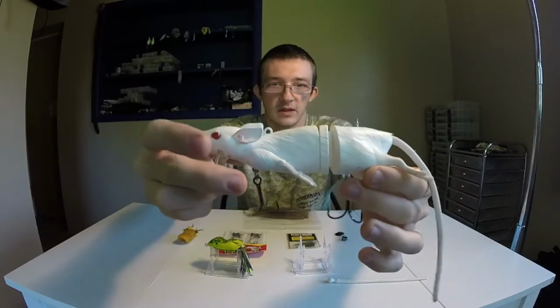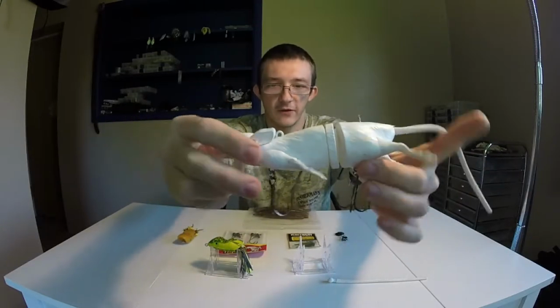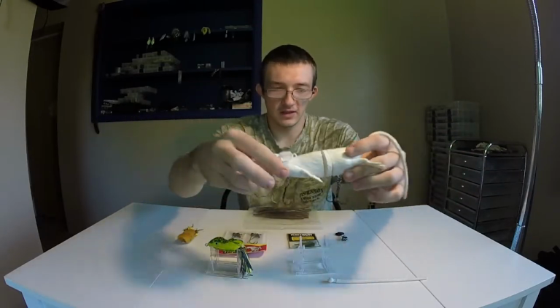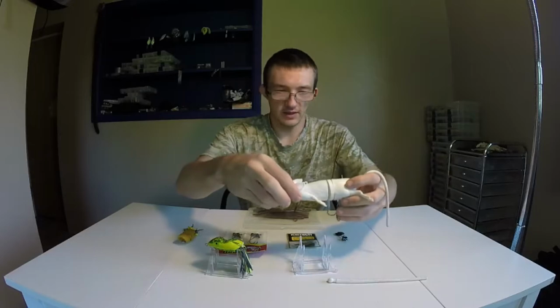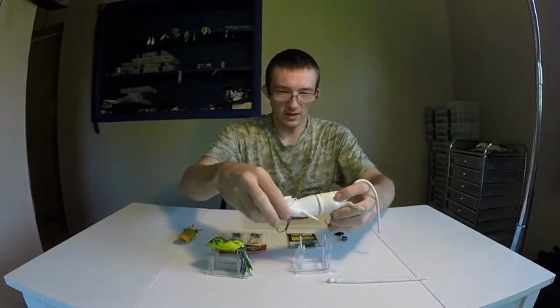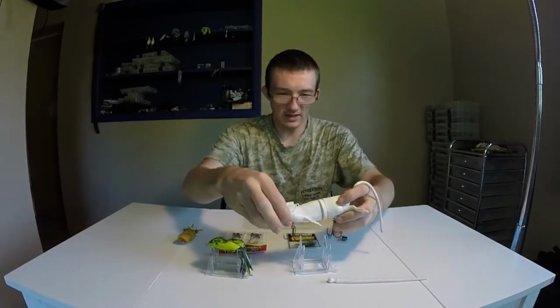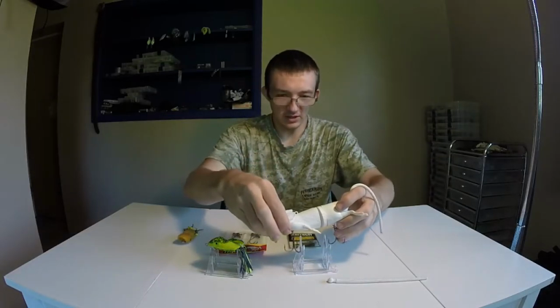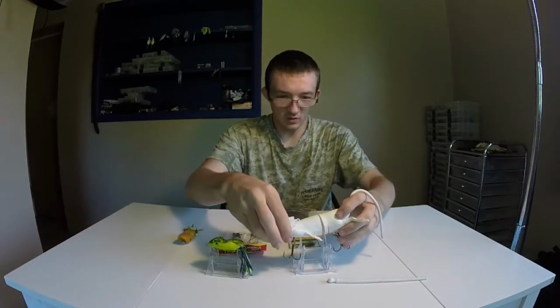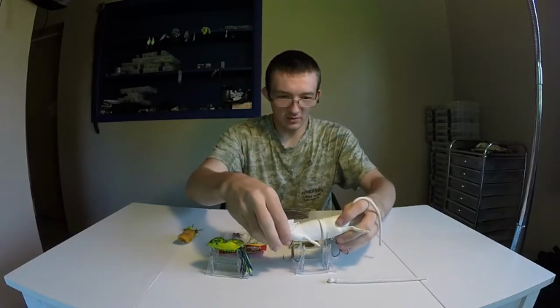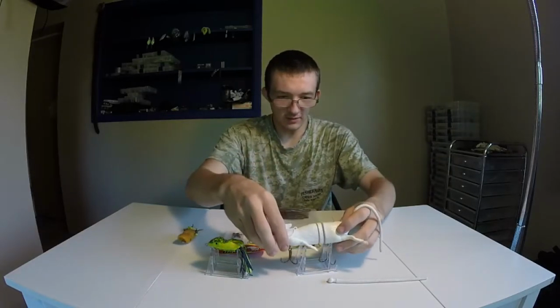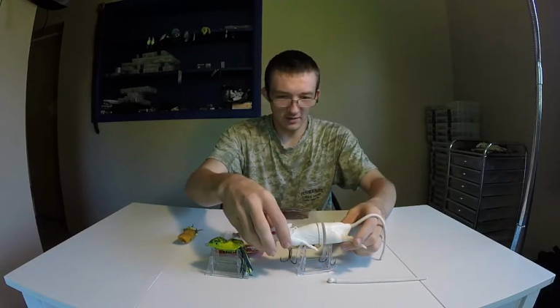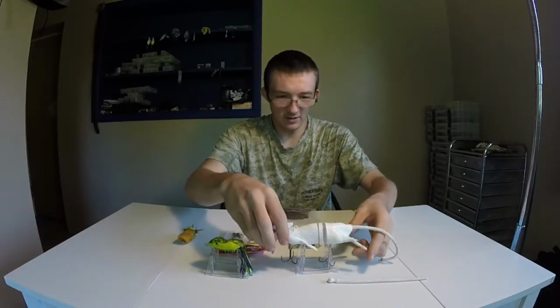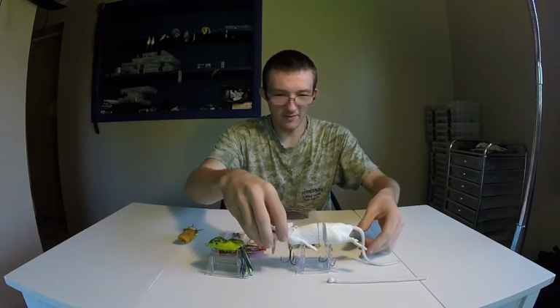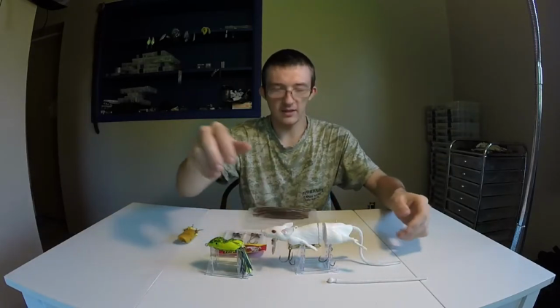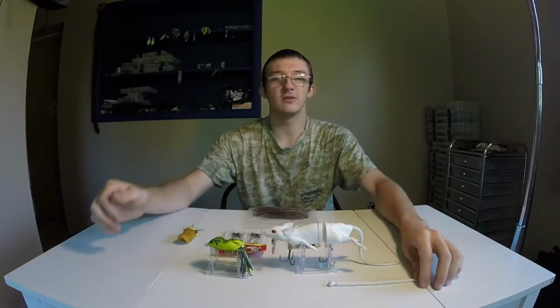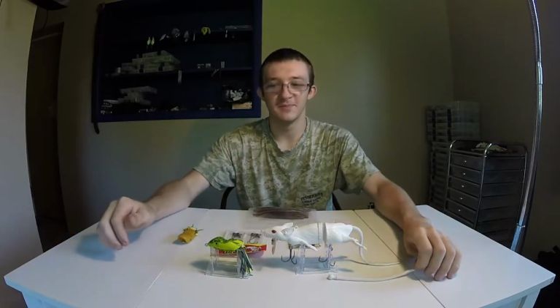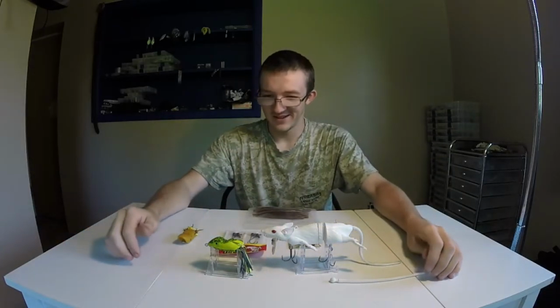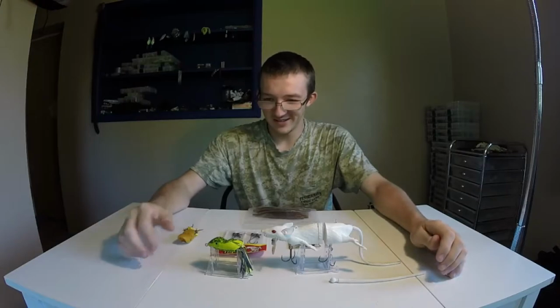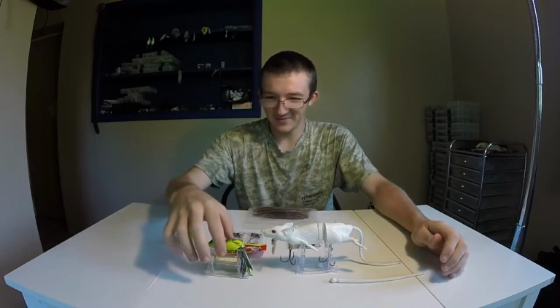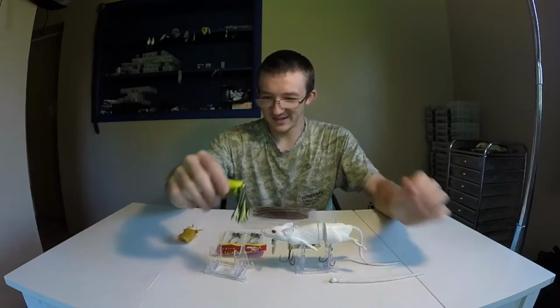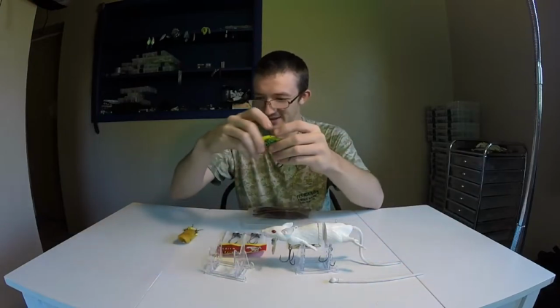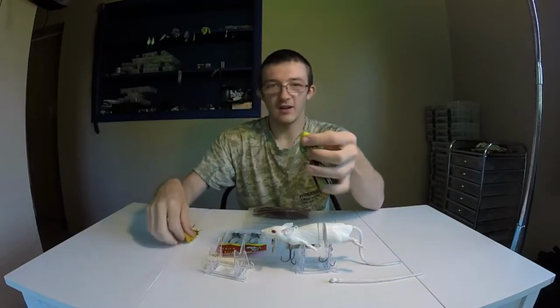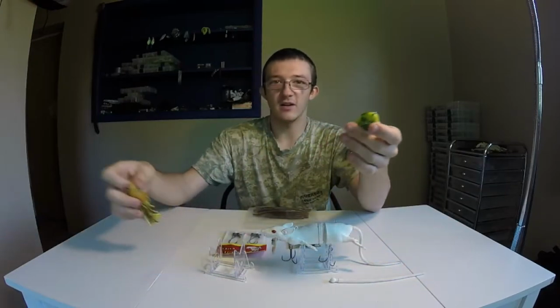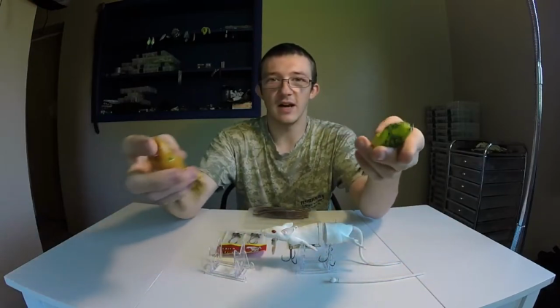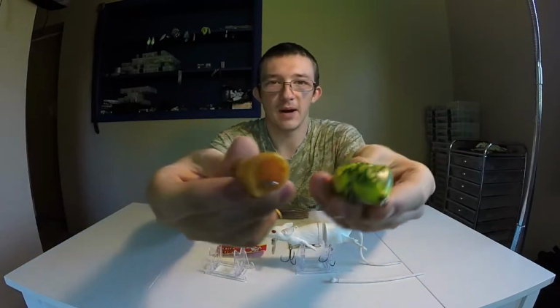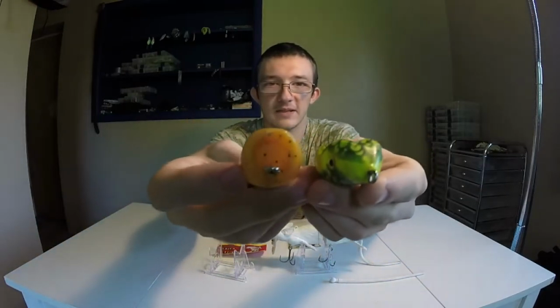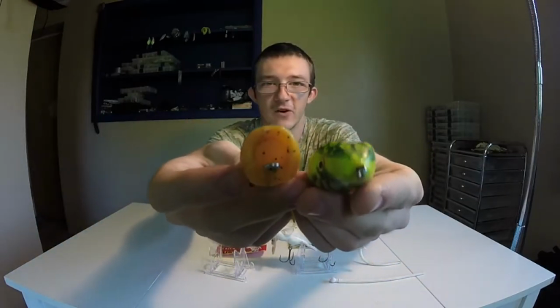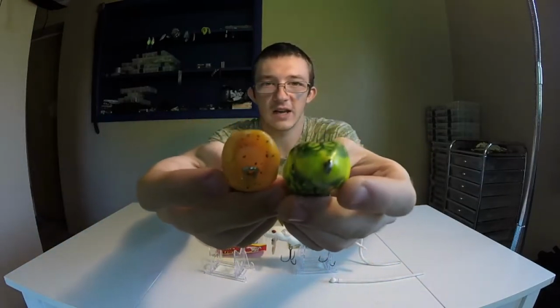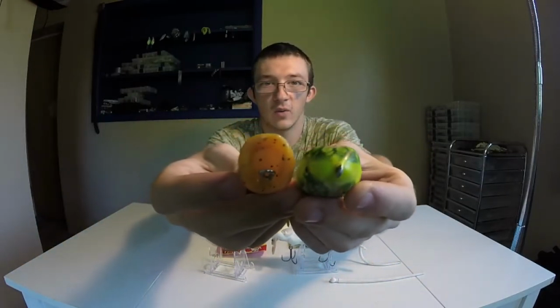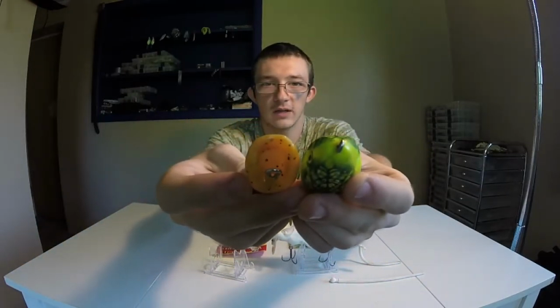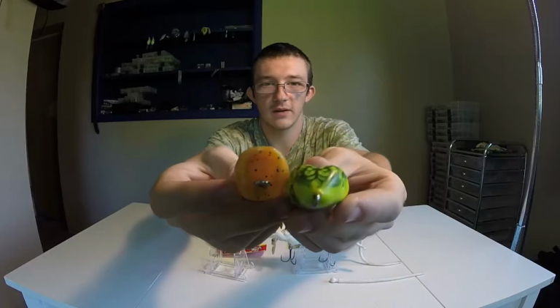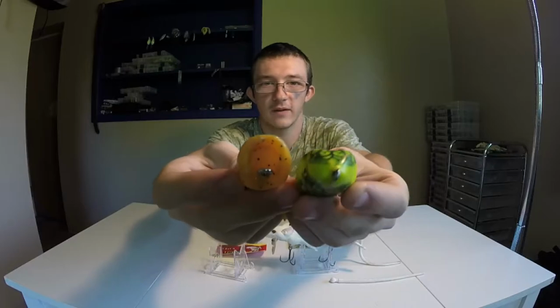That's the first thing I'm going to be giving away — that is actually a $23 value, so you have nothing to lose. So next up are a popping scum frog and a walking scum frog.